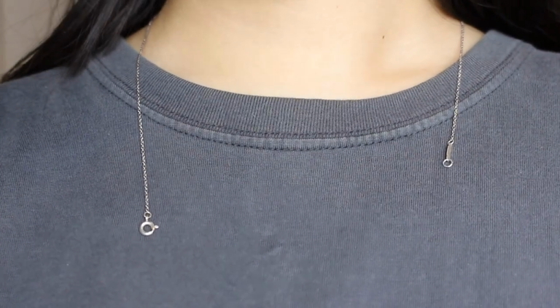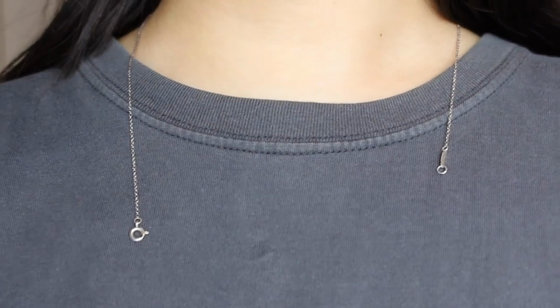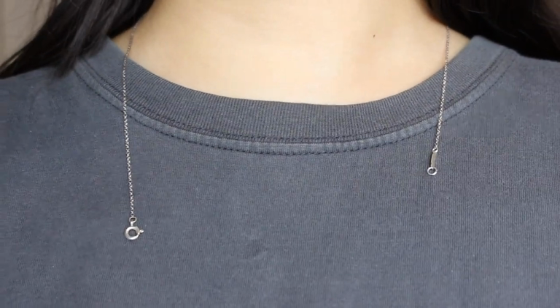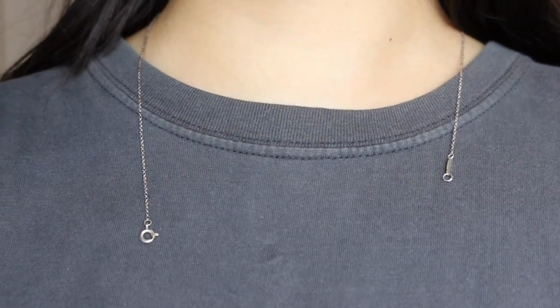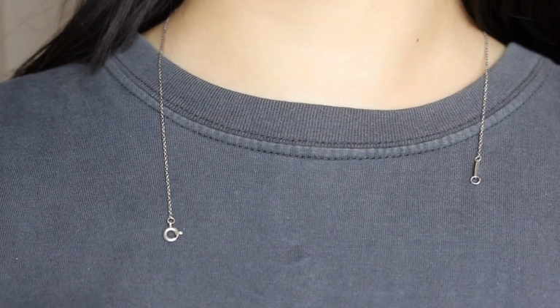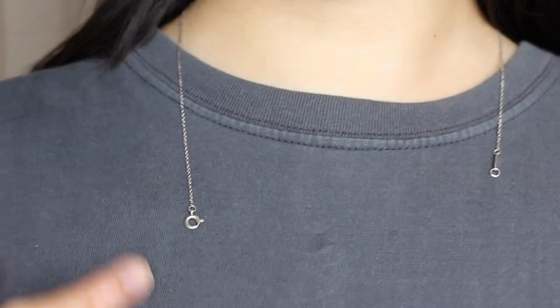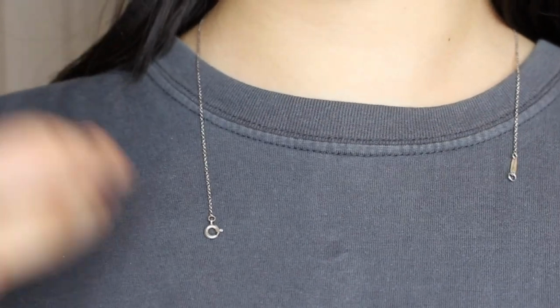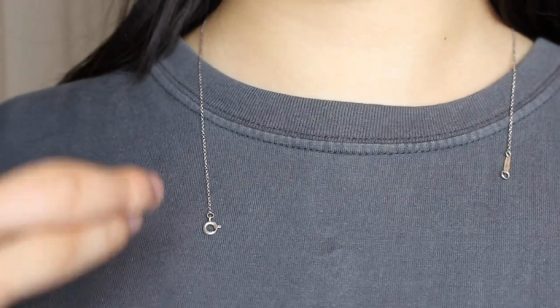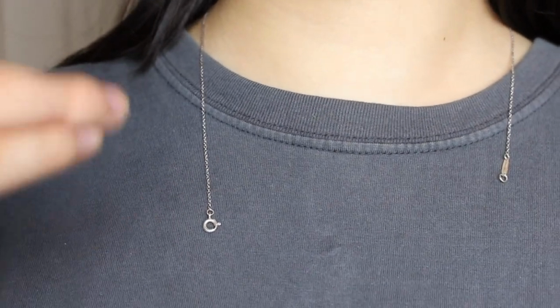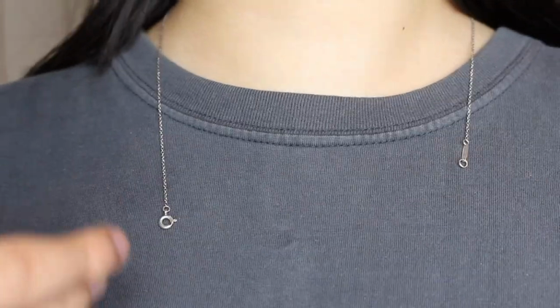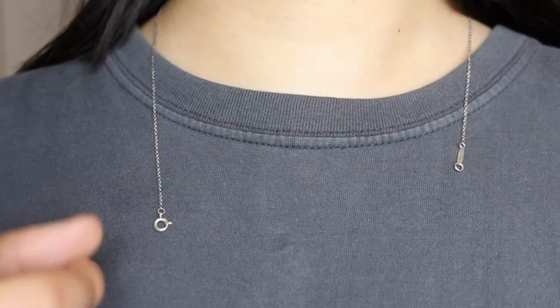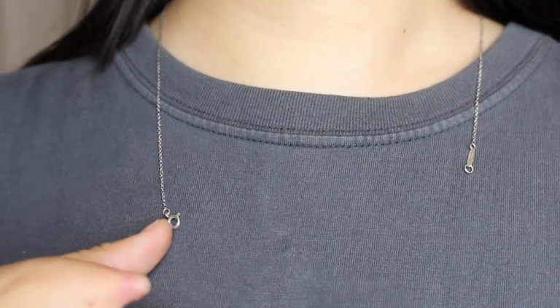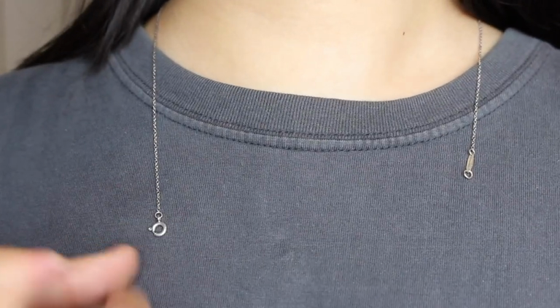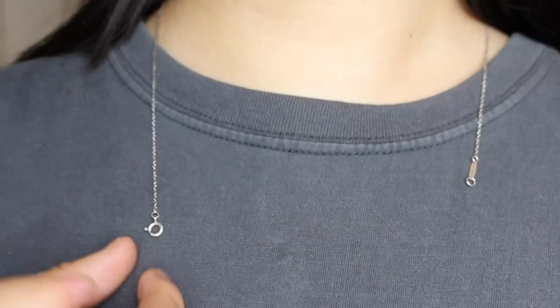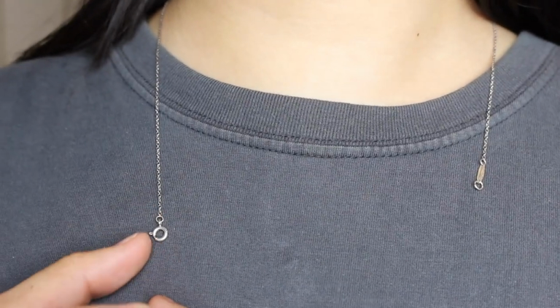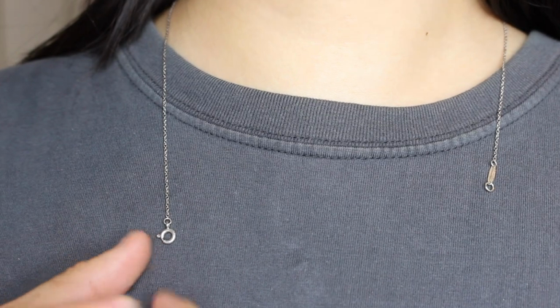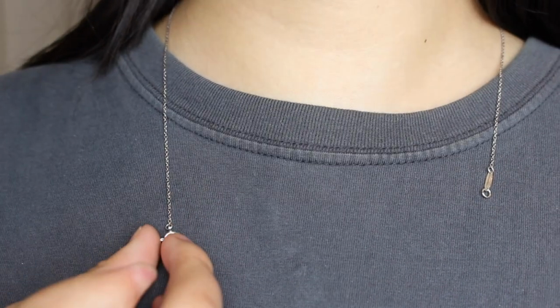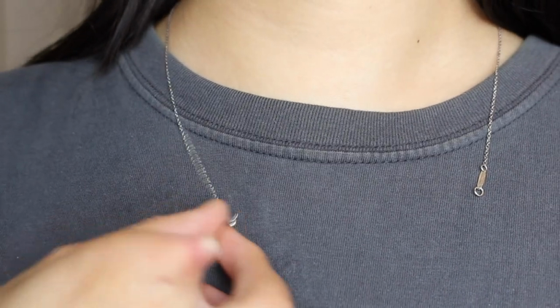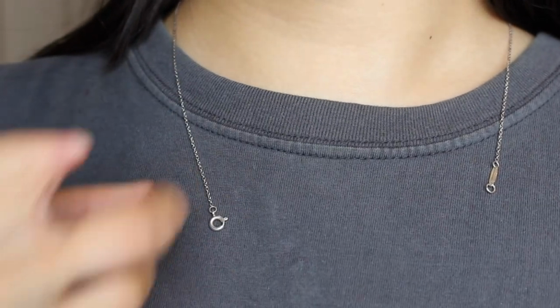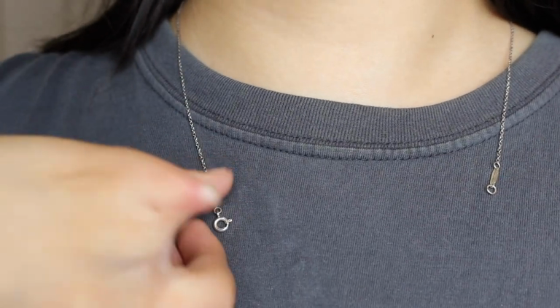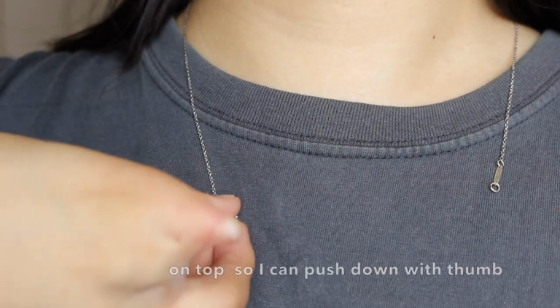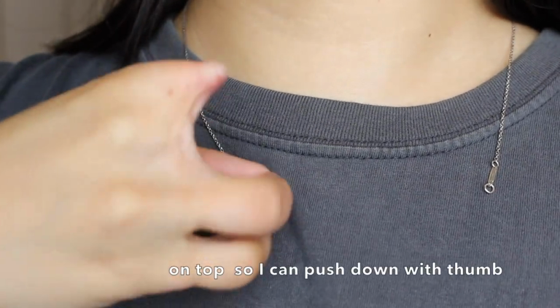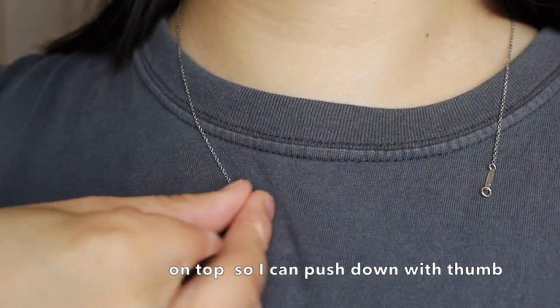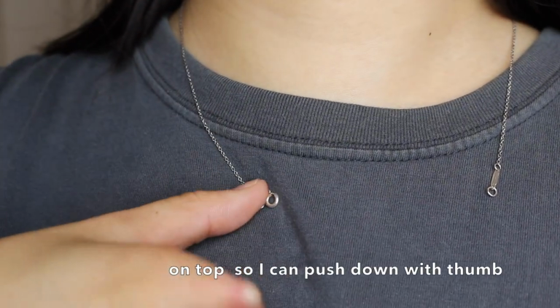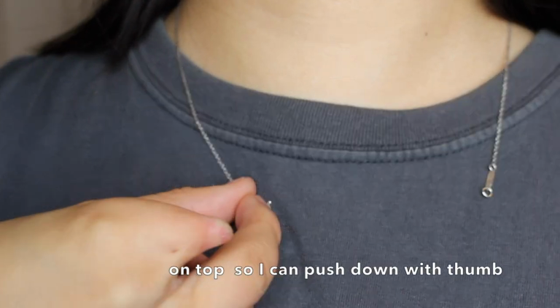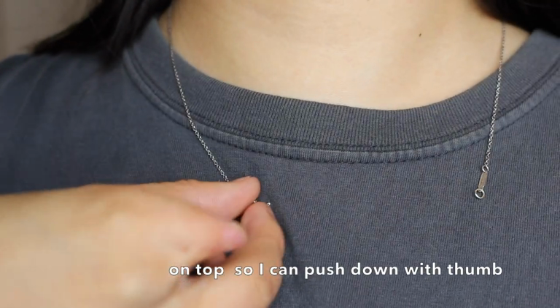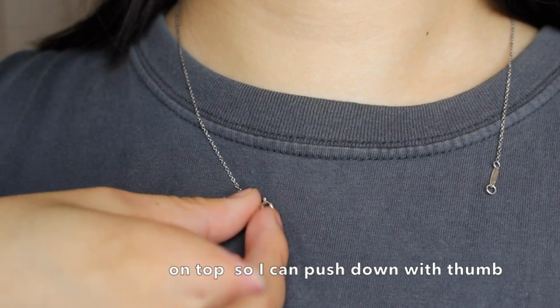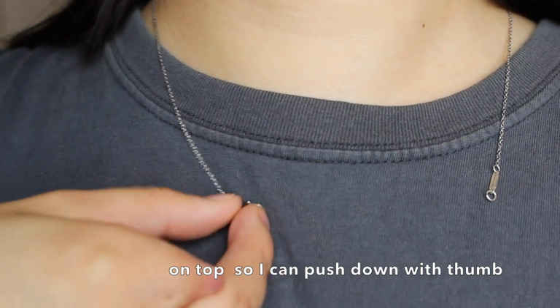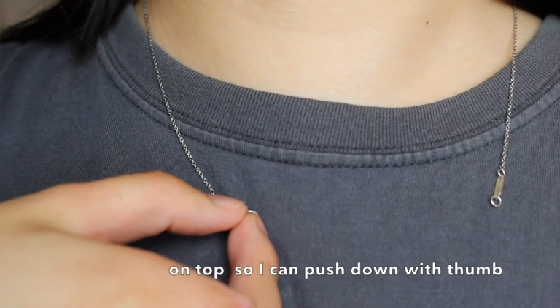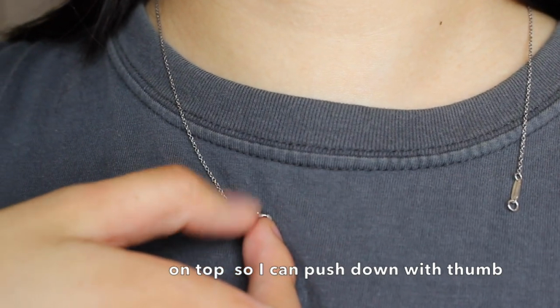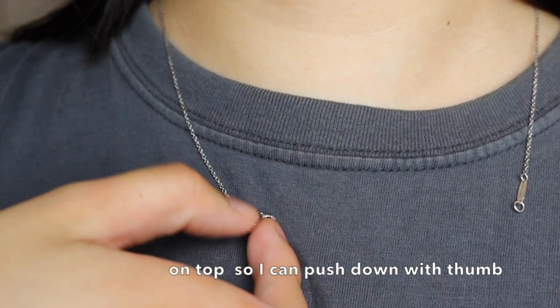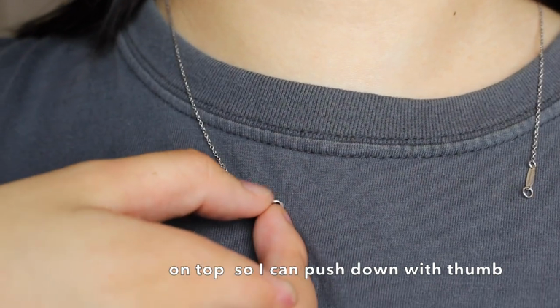What I first start off doing is putting the clasp on the side my hand is going to be on. Next, I like to put the little push button on top so that I twist it a little so that I'm able to push it down like this.